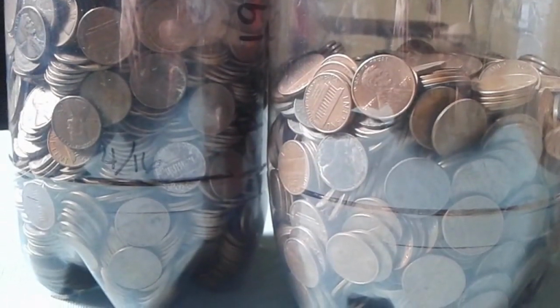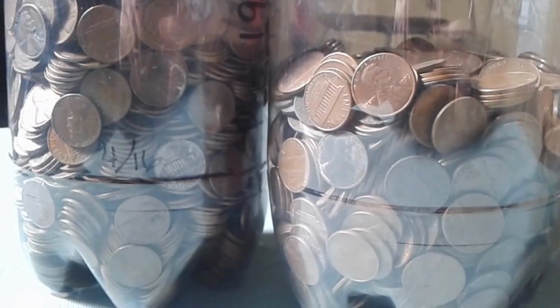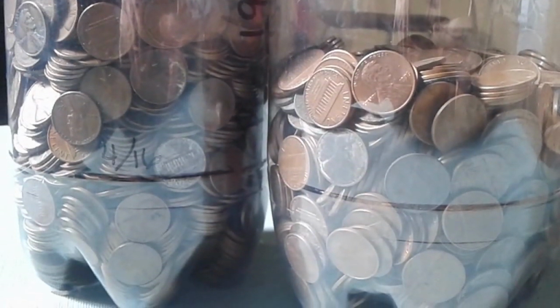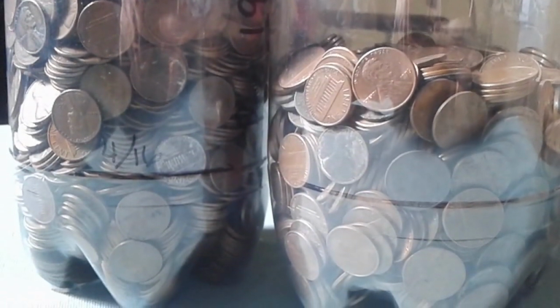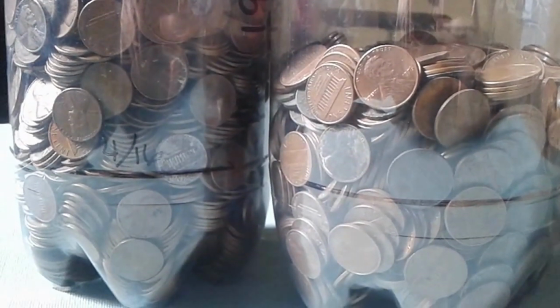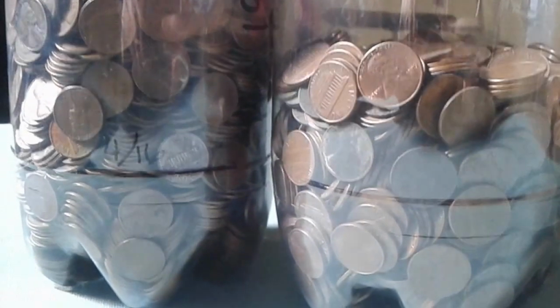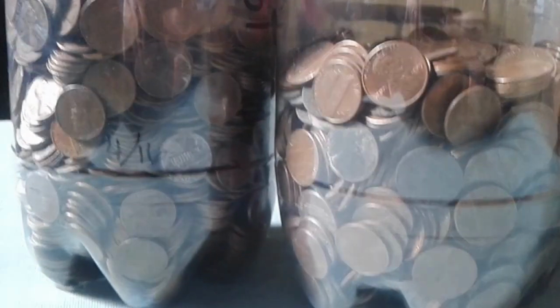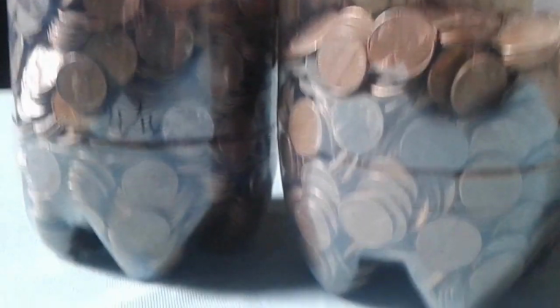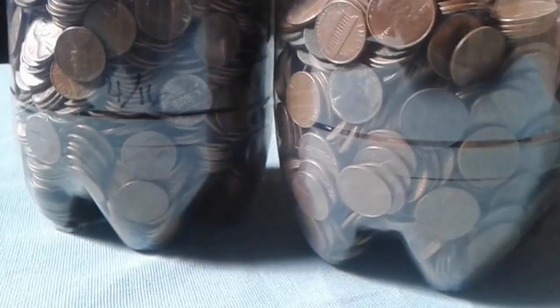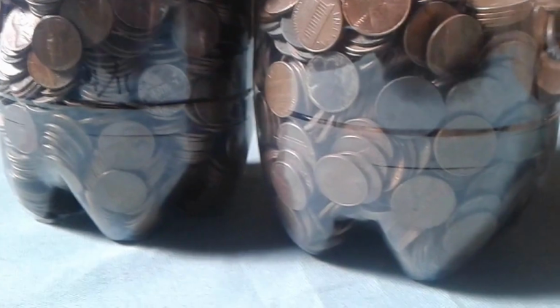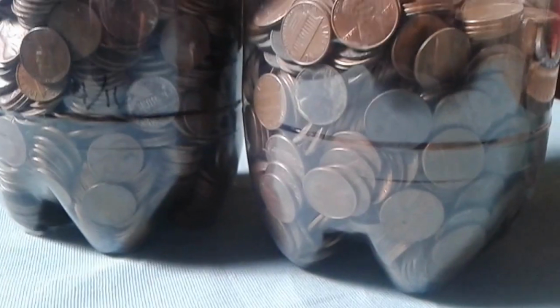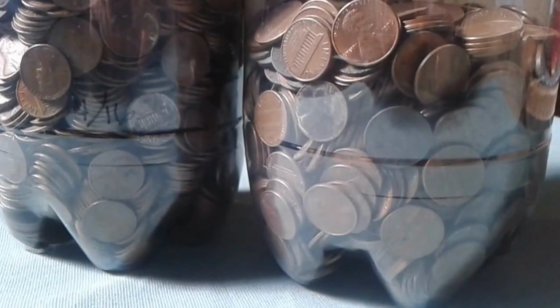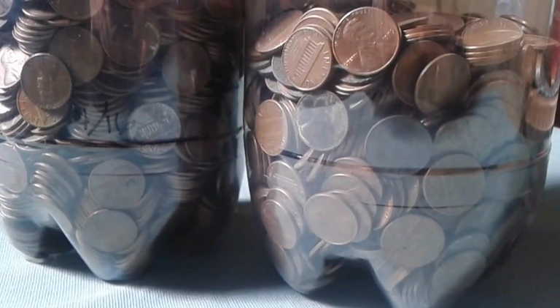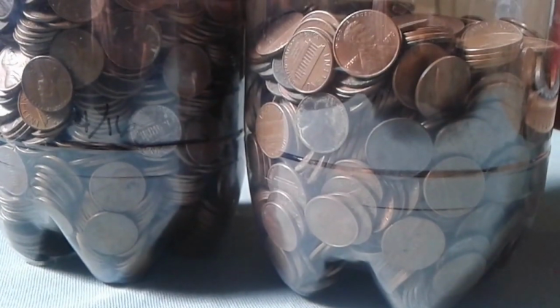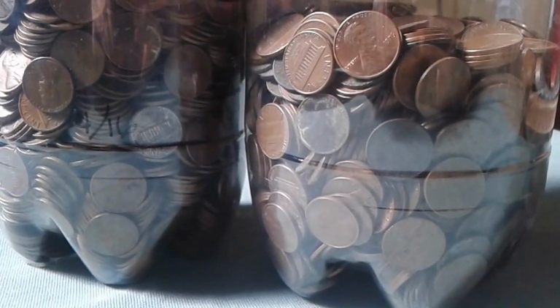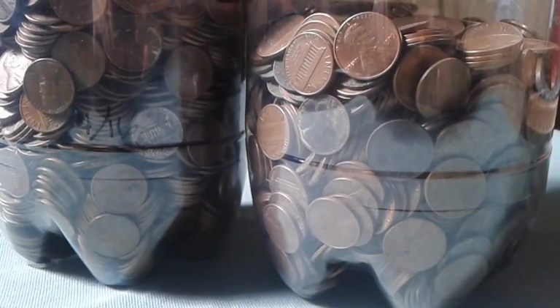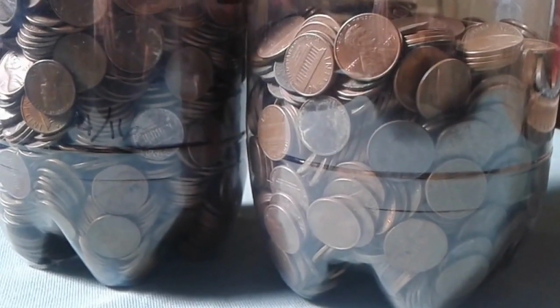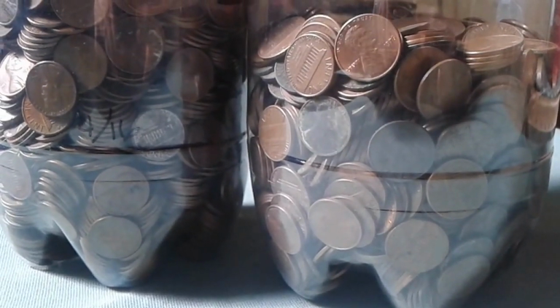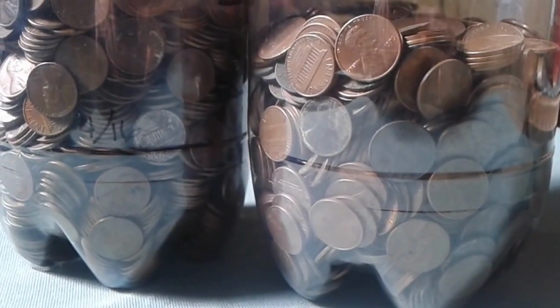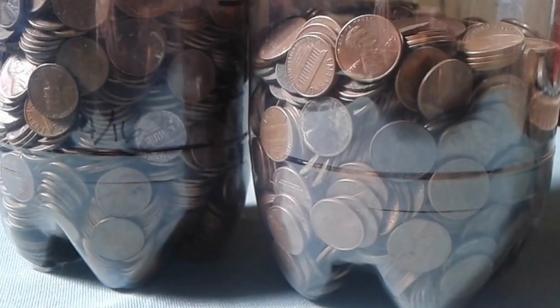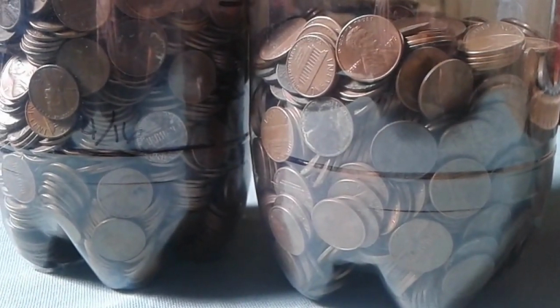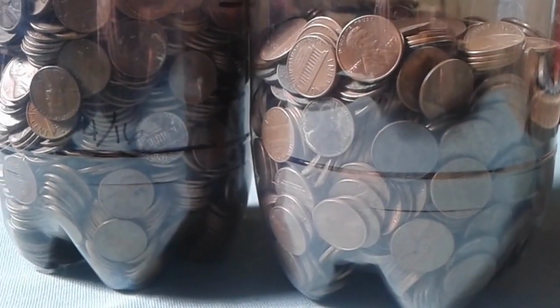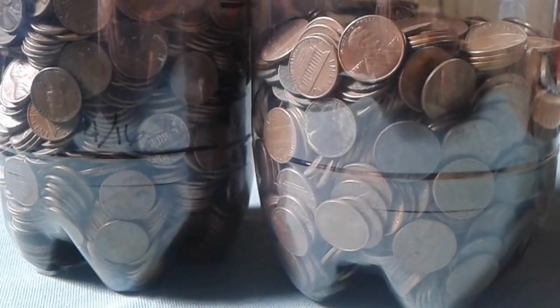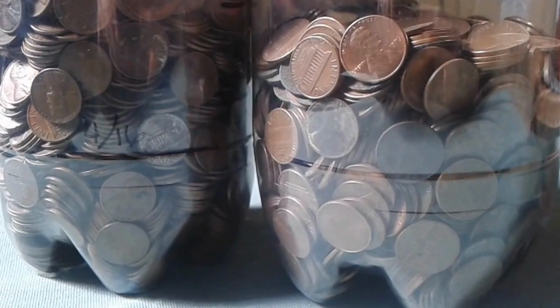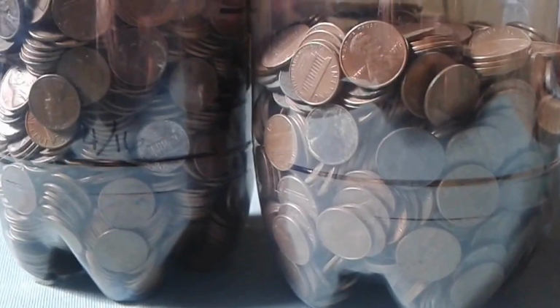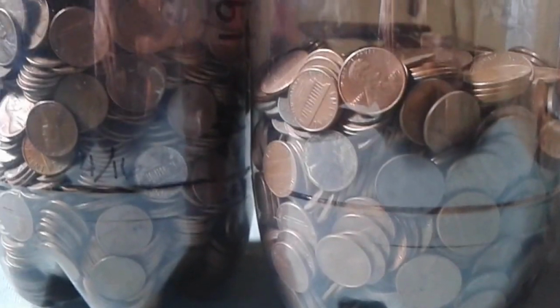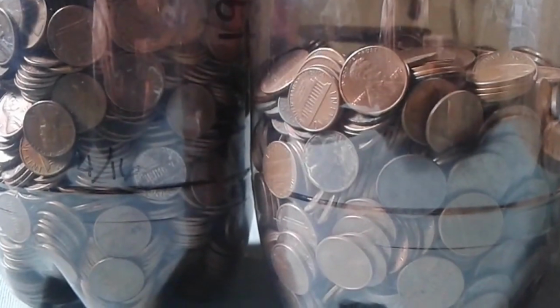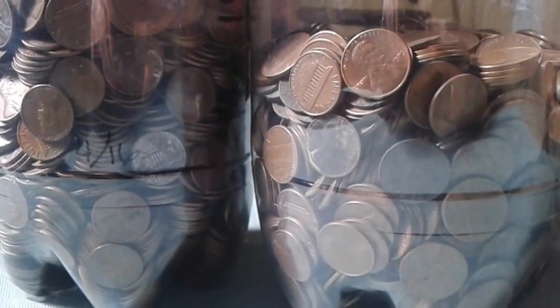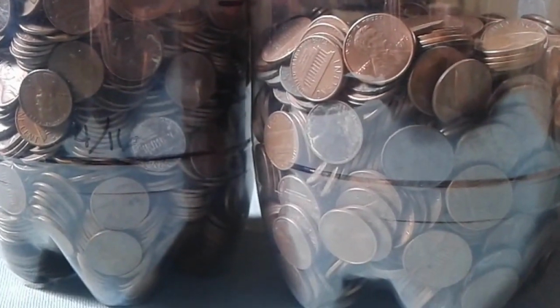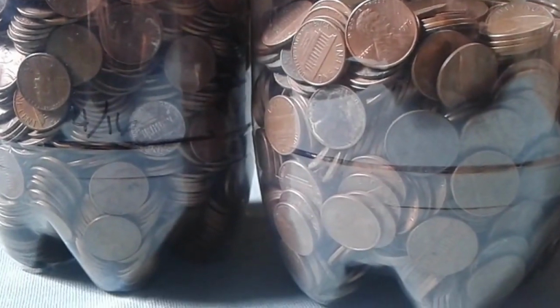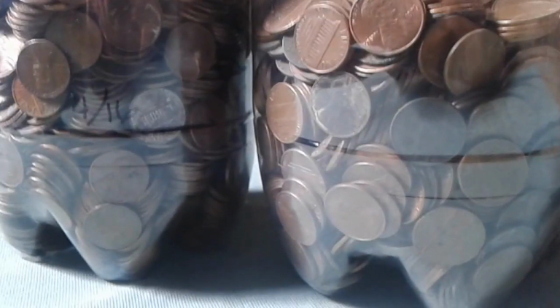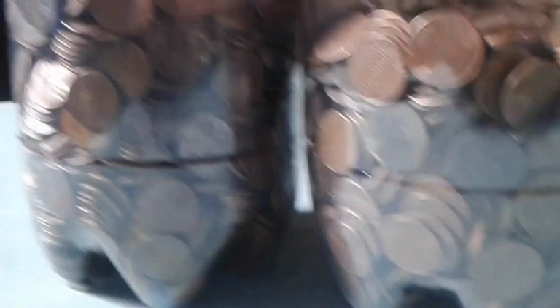Hey guys, it's me Christy Lee, and I figured since I was home today, I would do a little update on our copper penny stack, I guess is what you want to call it.